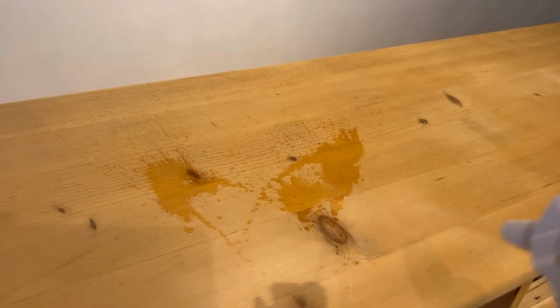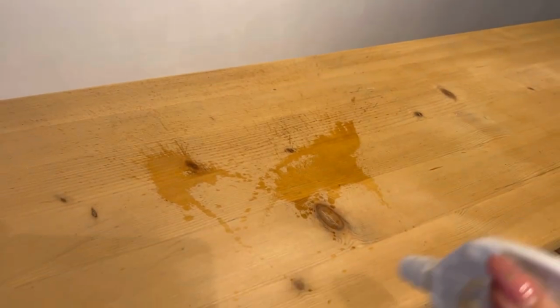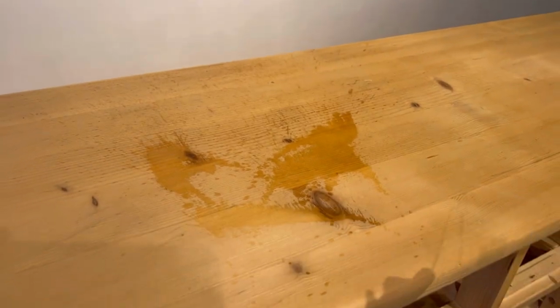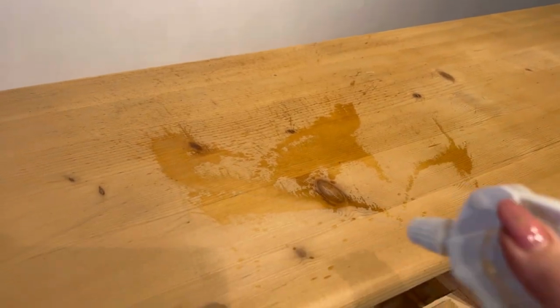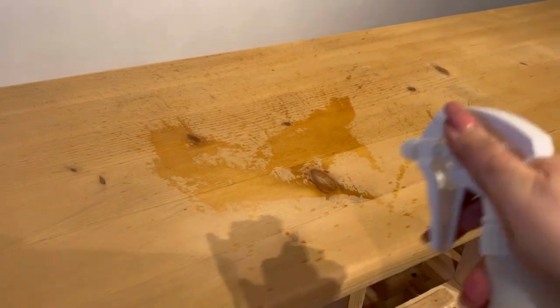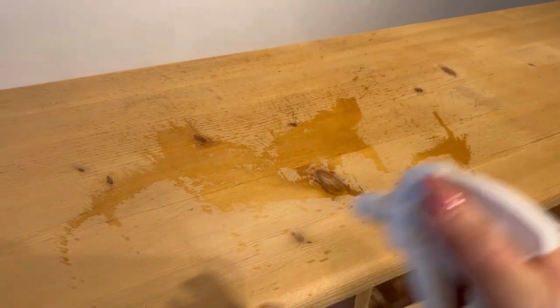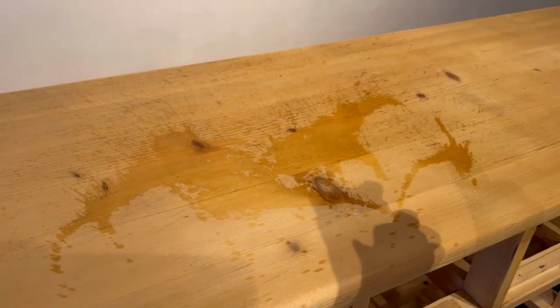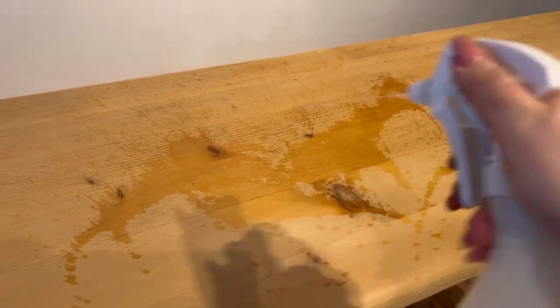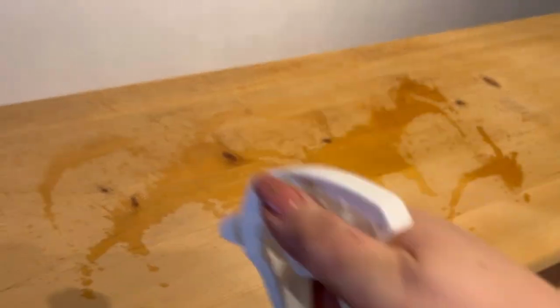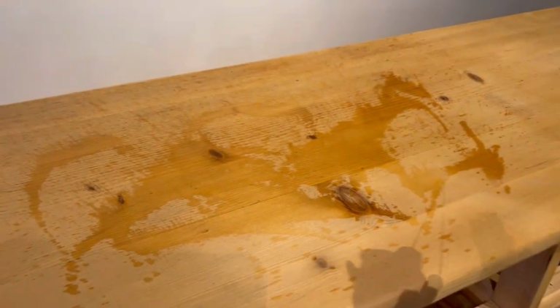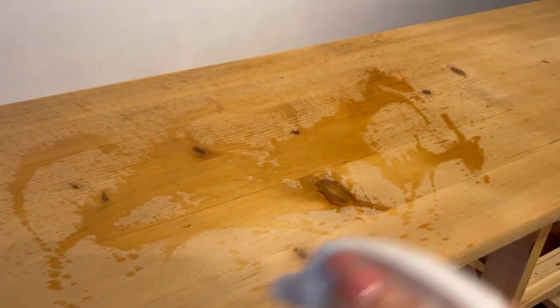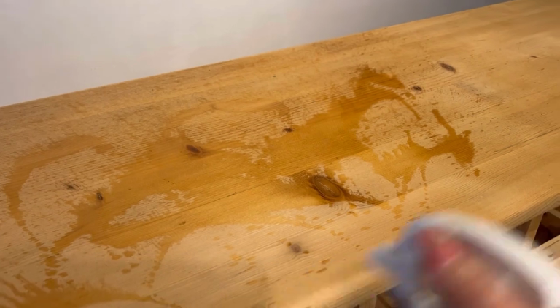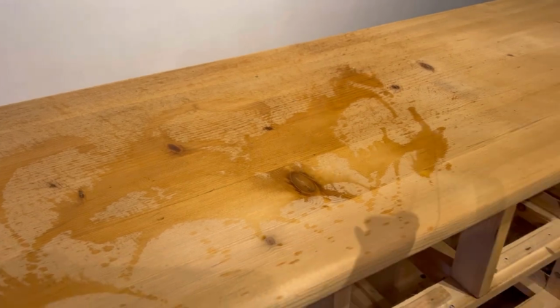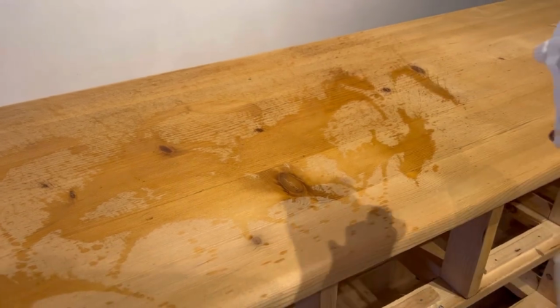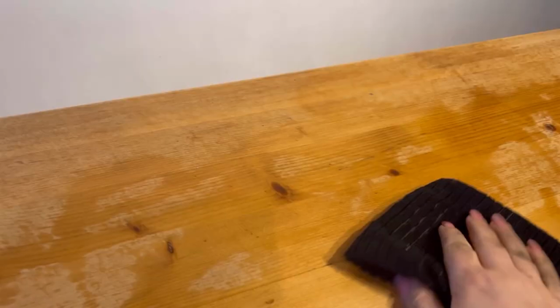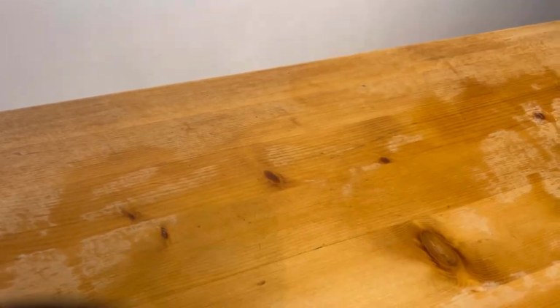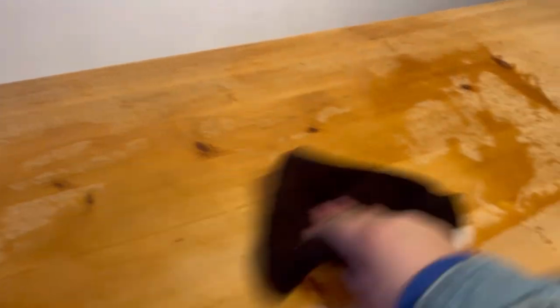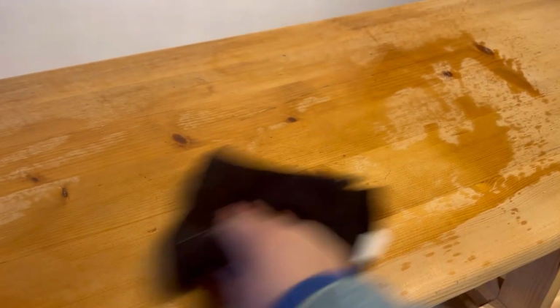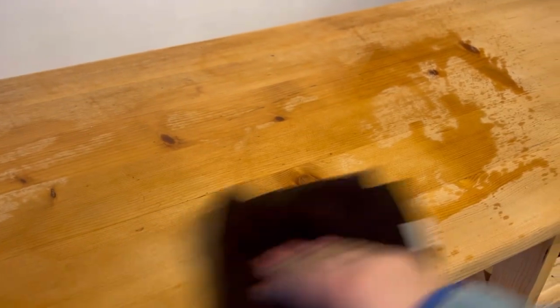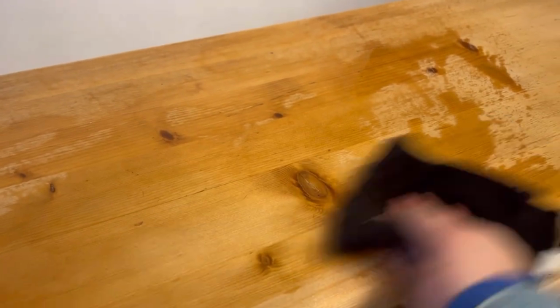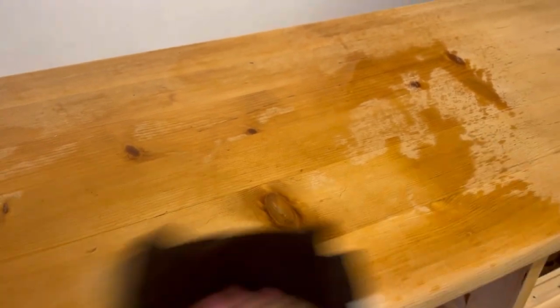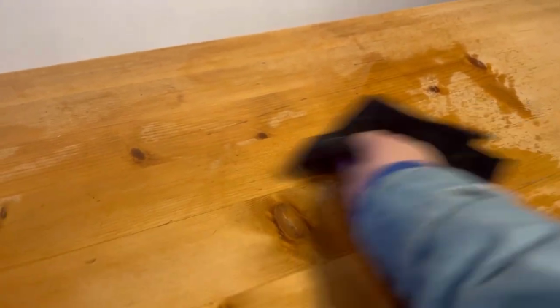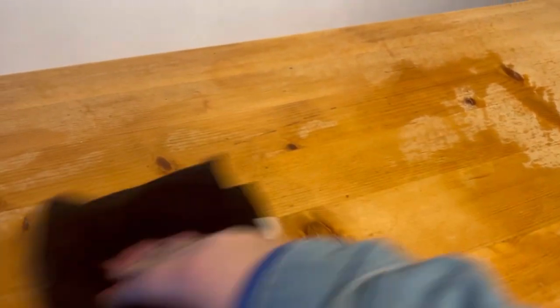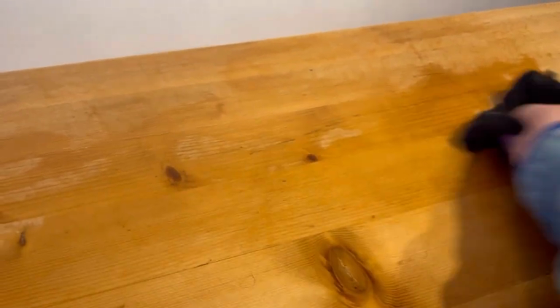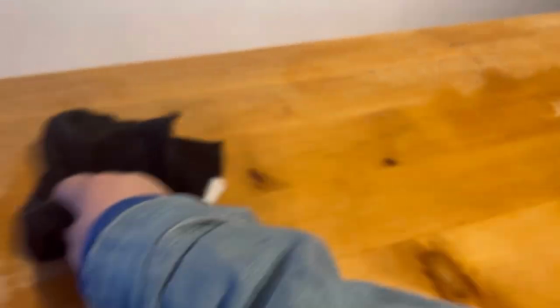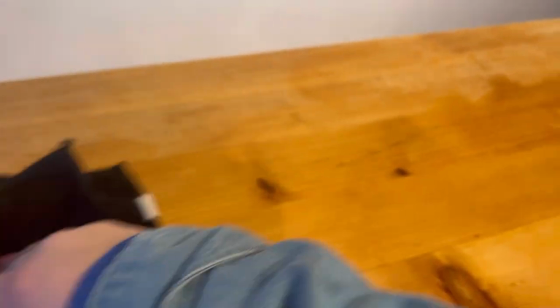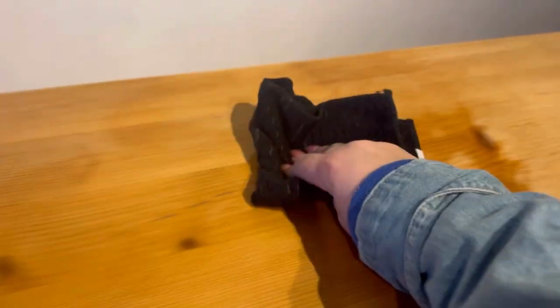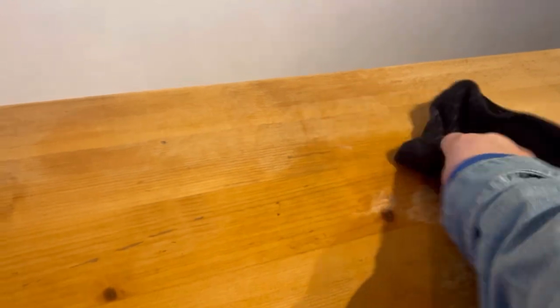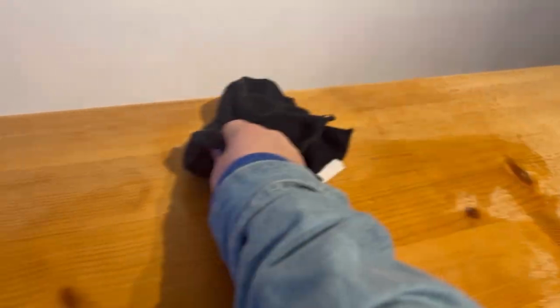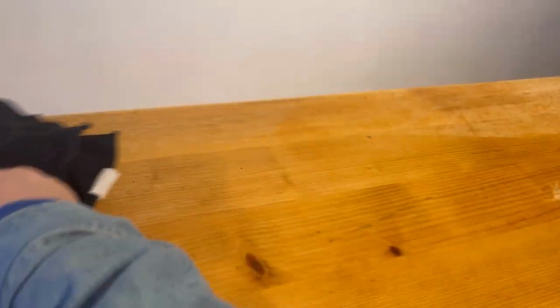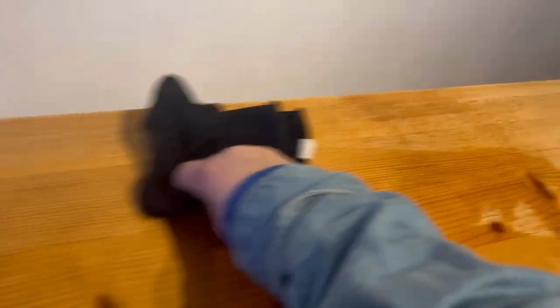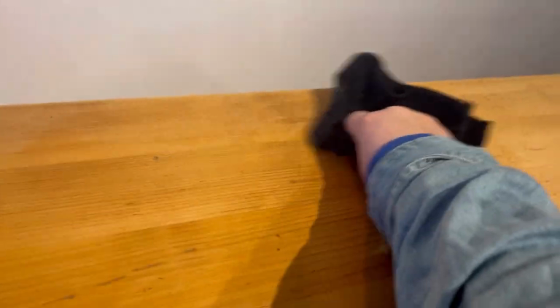Next up, I'm going to clean the entire piece with some white lightning and a microfiber cloth. After I've cleaned all of that, I will then come back with some water and just rinse it all off again.